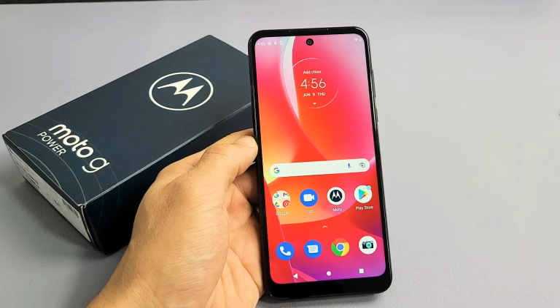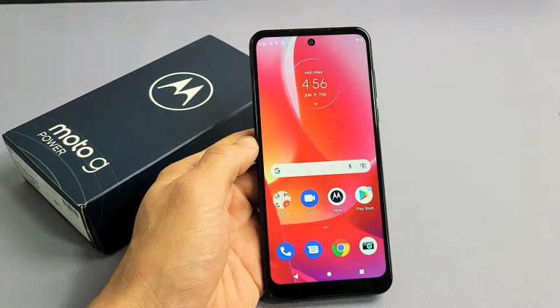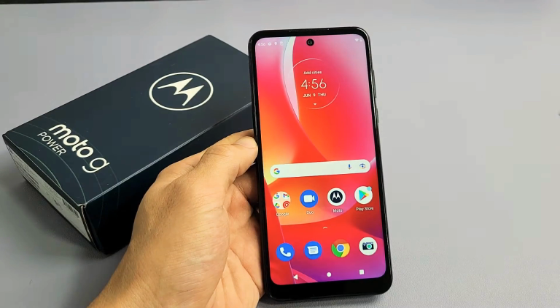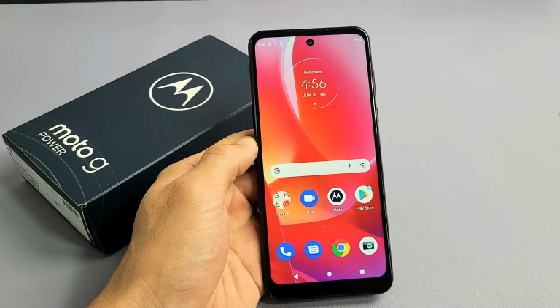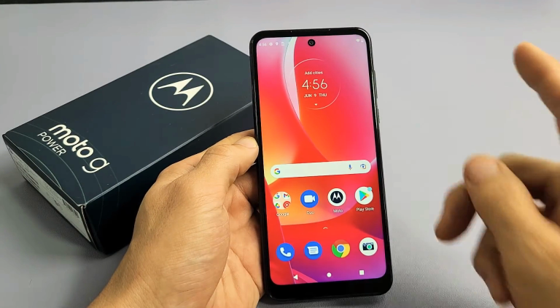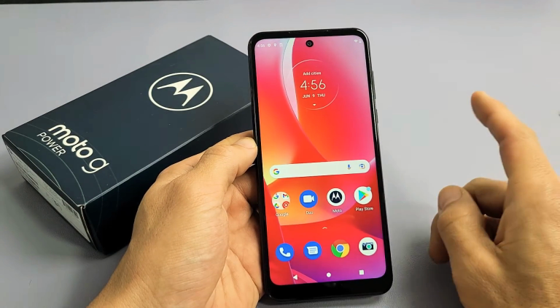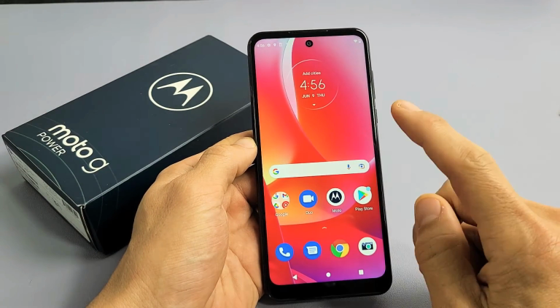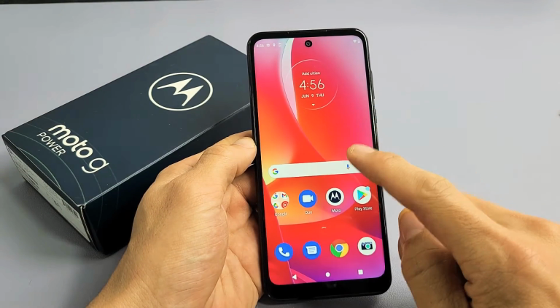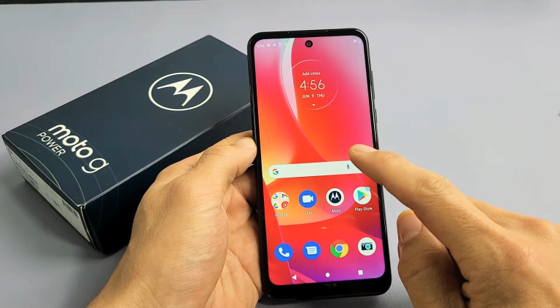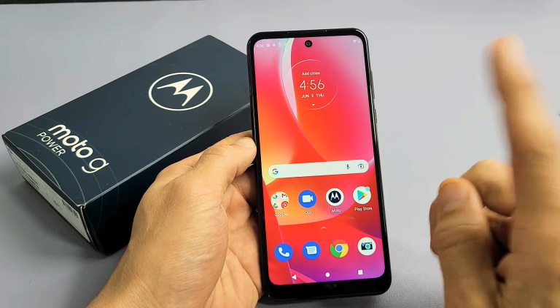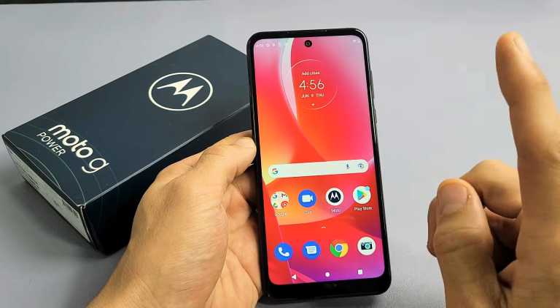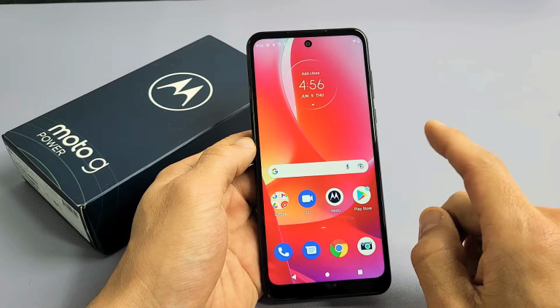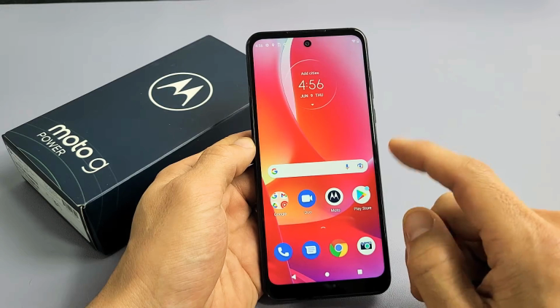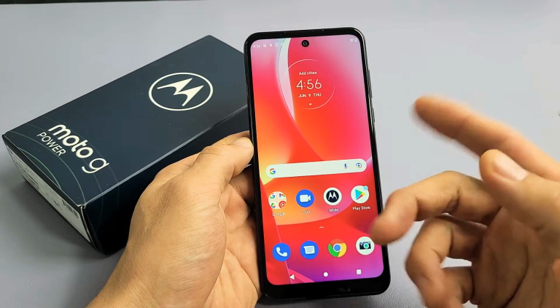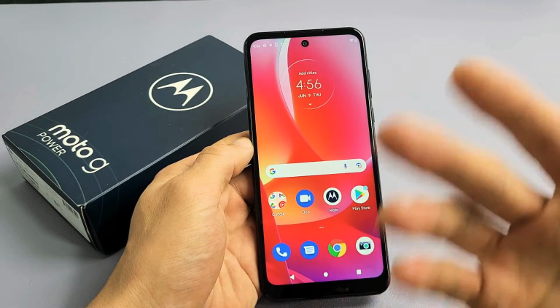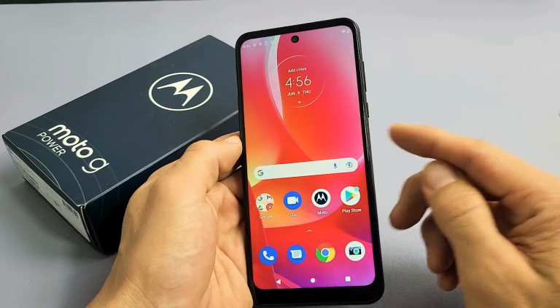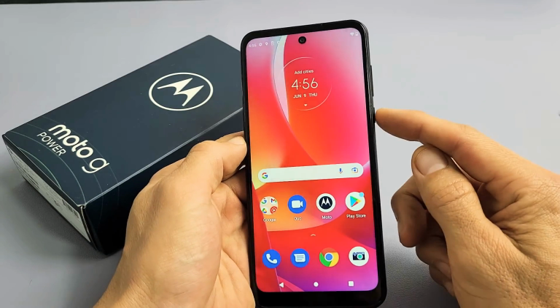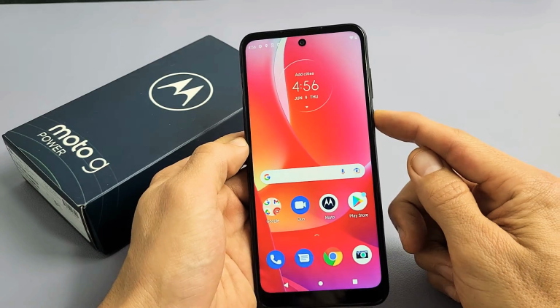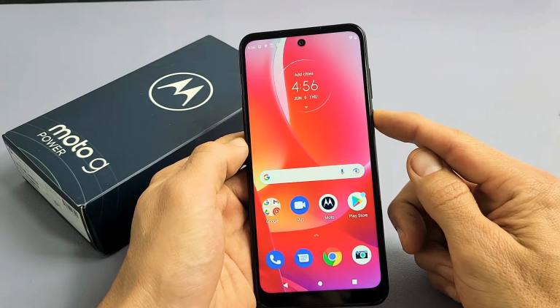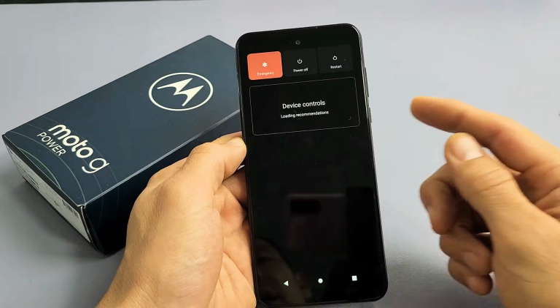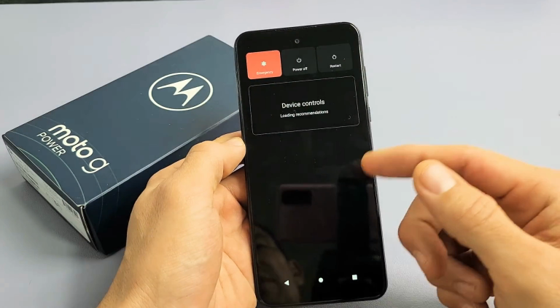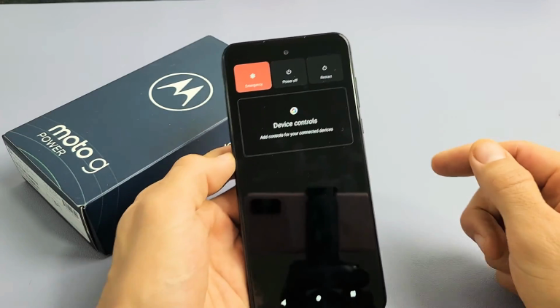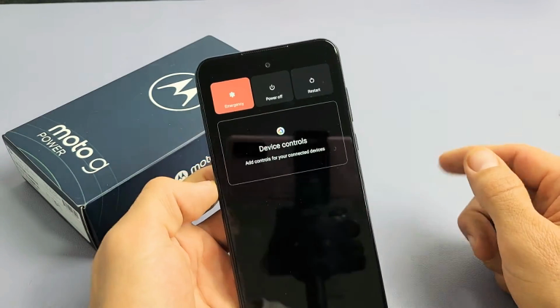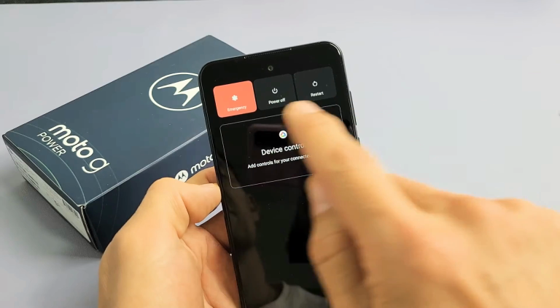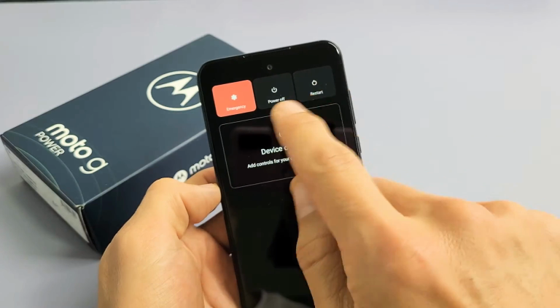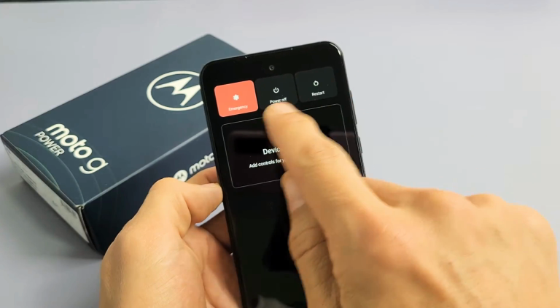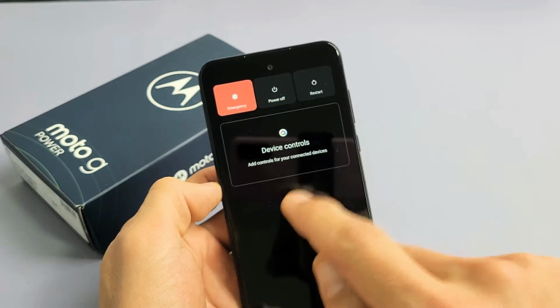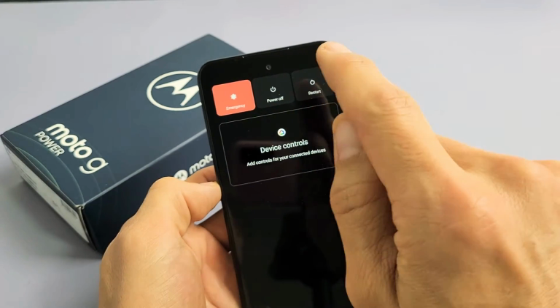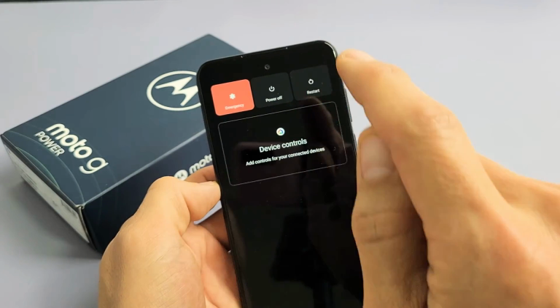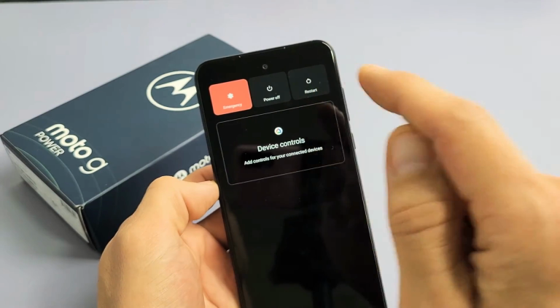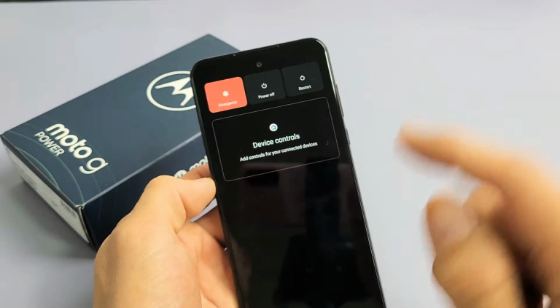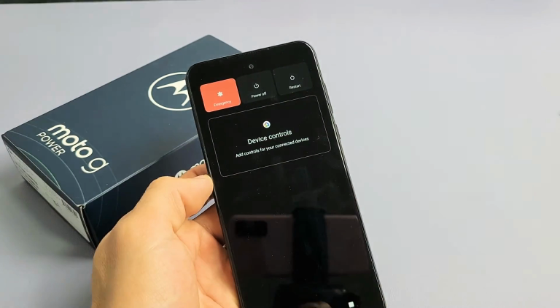I'm going to show you how to force a restart on your Moto G Power 2022 model. You basically want to force a restart if you cannot restart or power down the traditional way — maybe your screen is frozen and when you tap on it, it's not going to work.